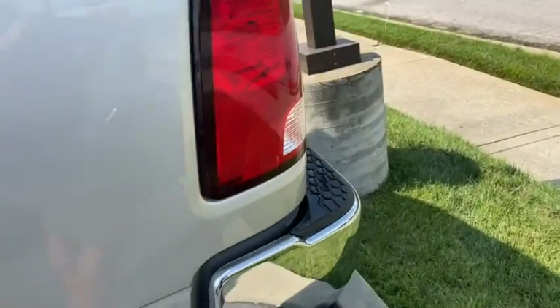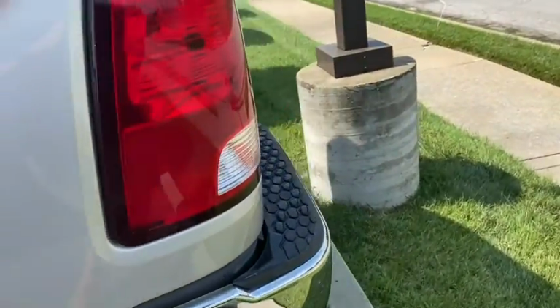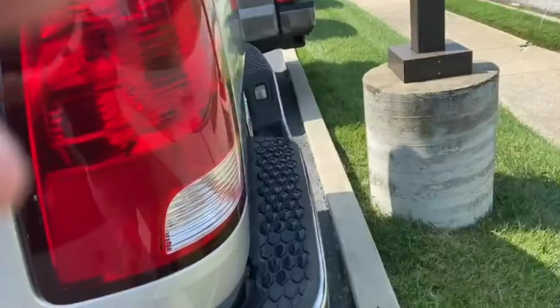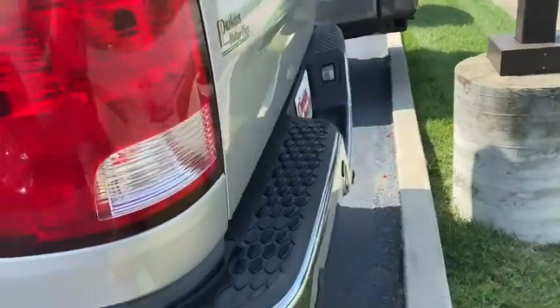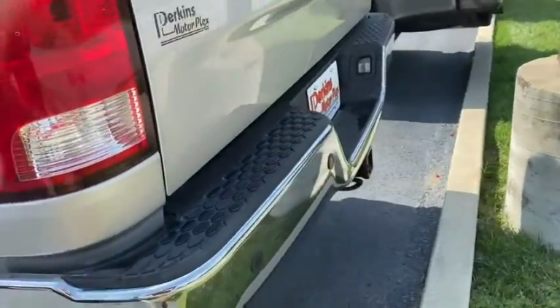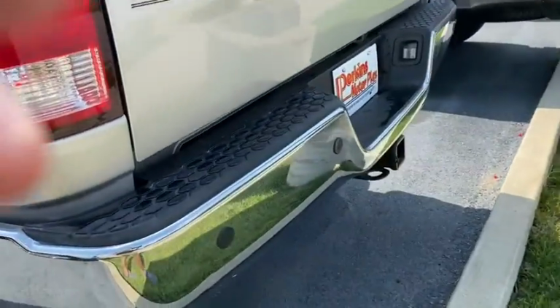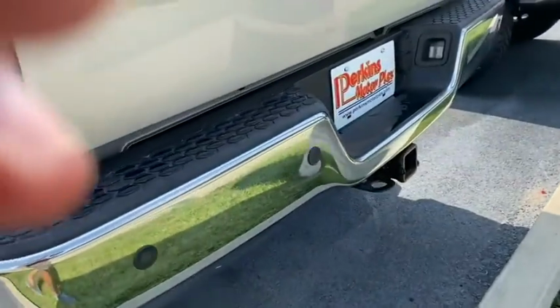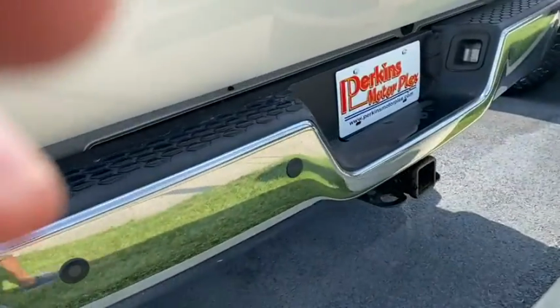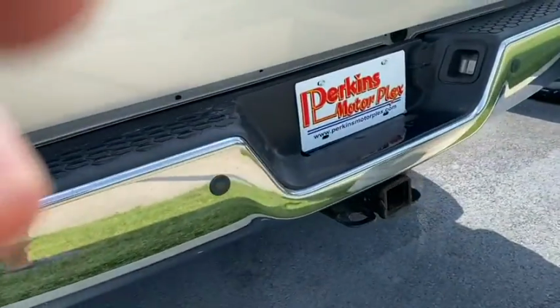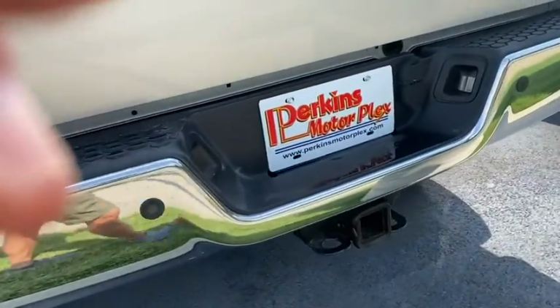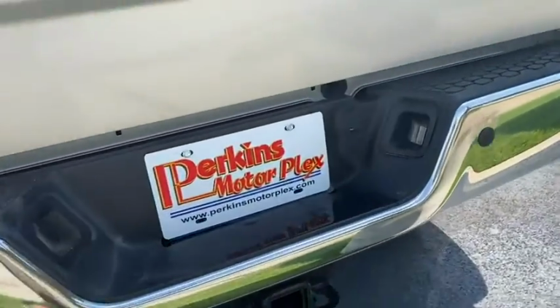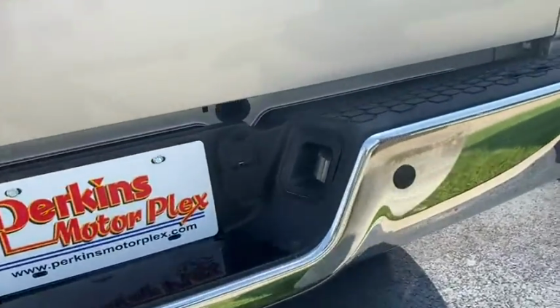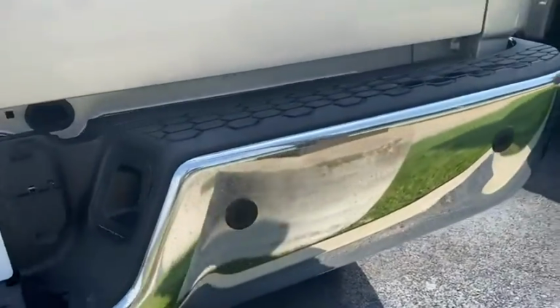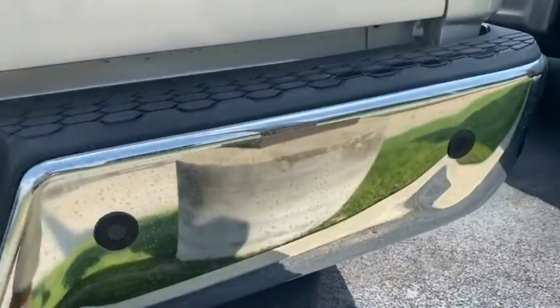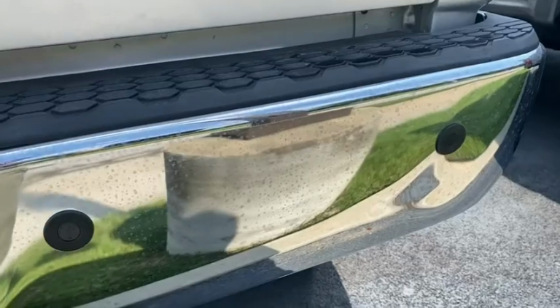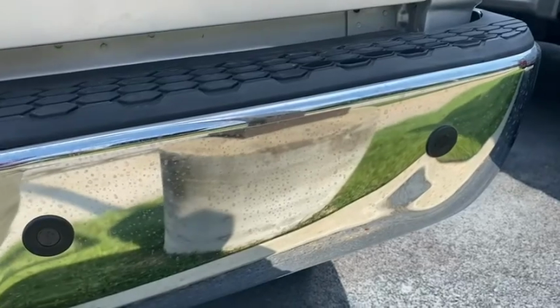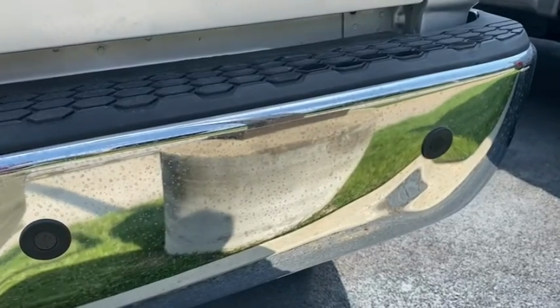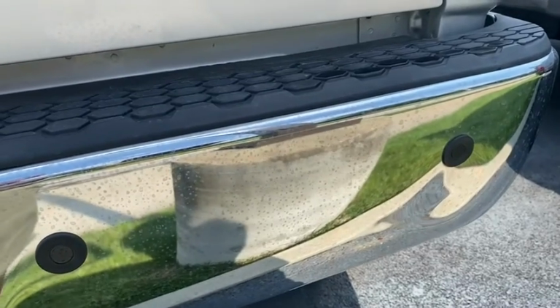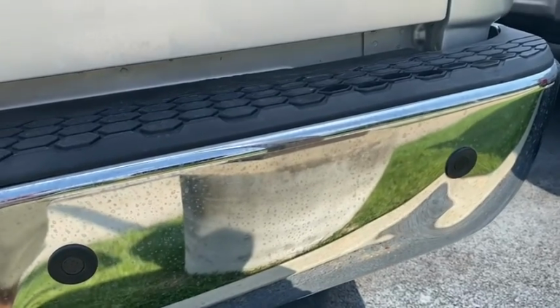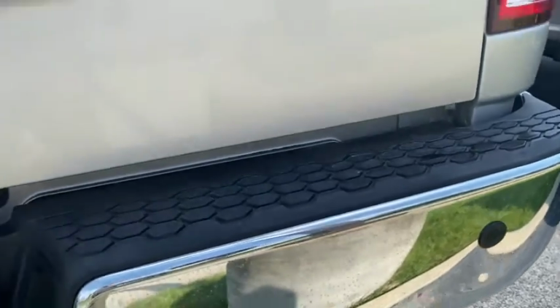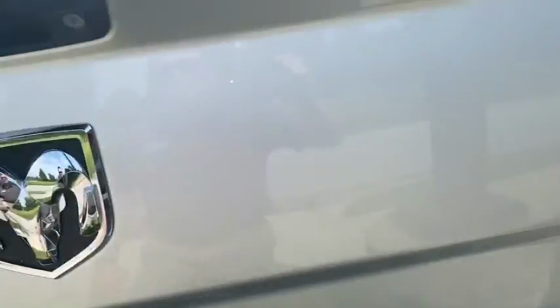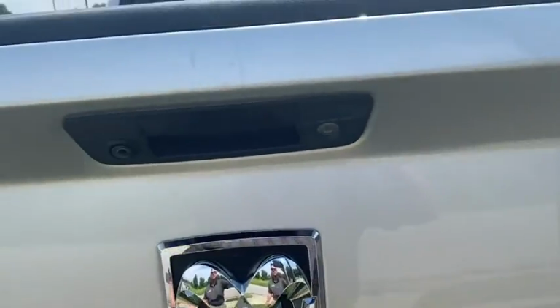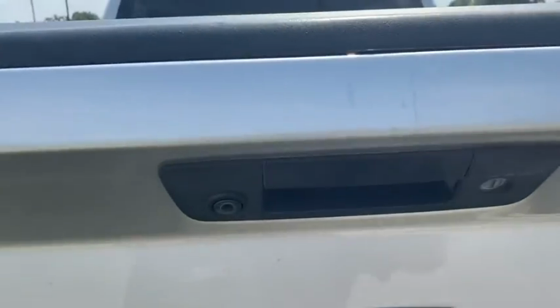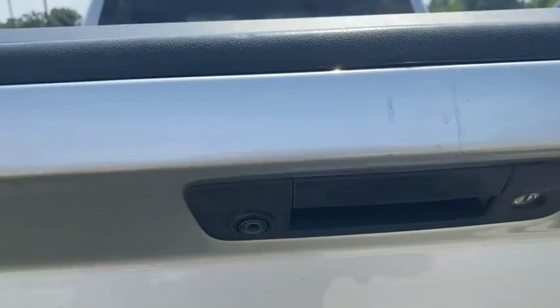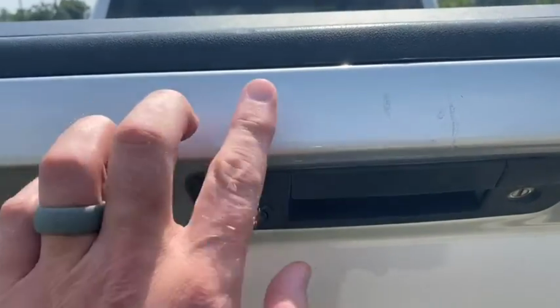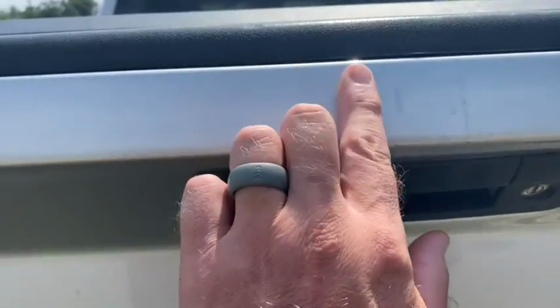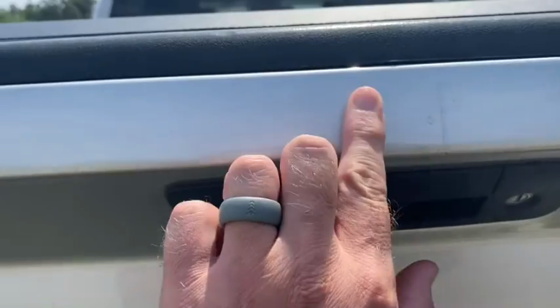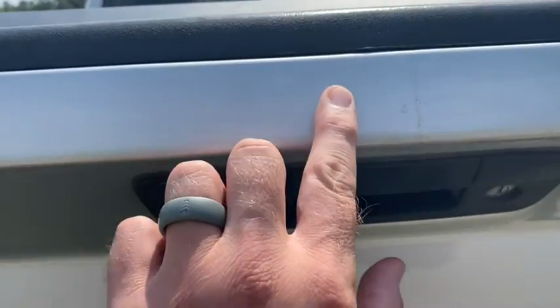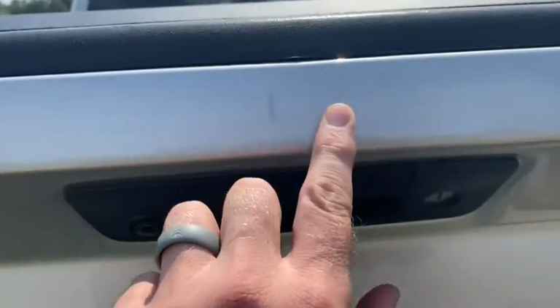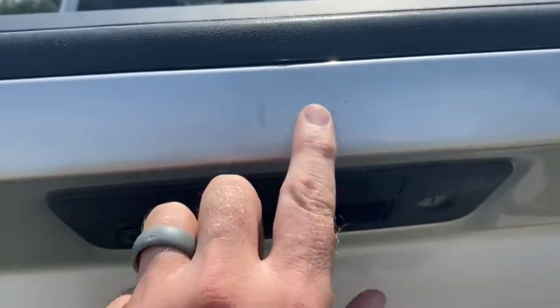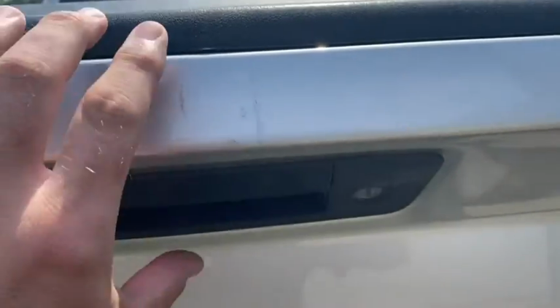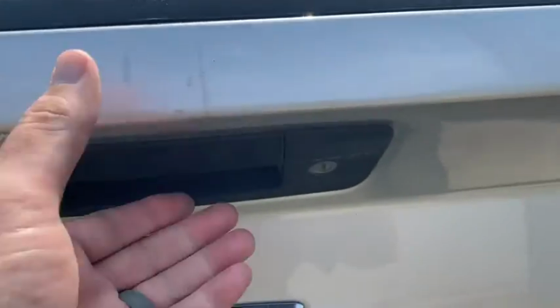Coming around the back, I do have a dent on the back bumper. Not major, but it is a dent, and there's a scratch up here at the top where something's hit it. It's been touched up.